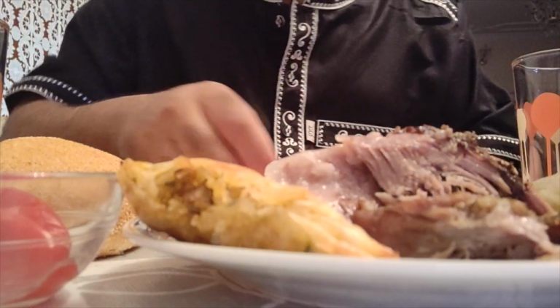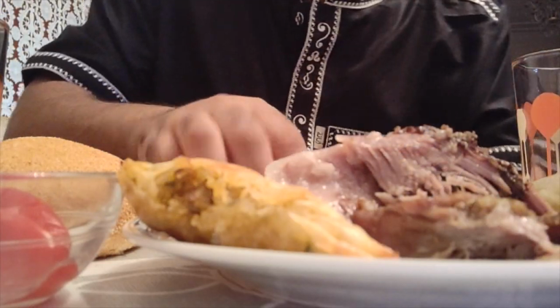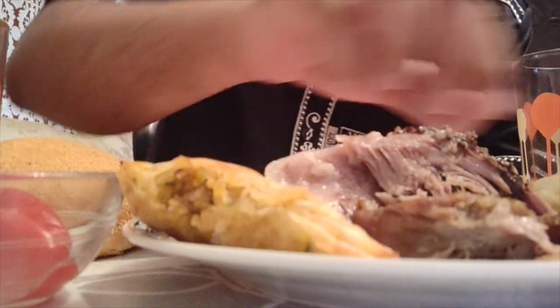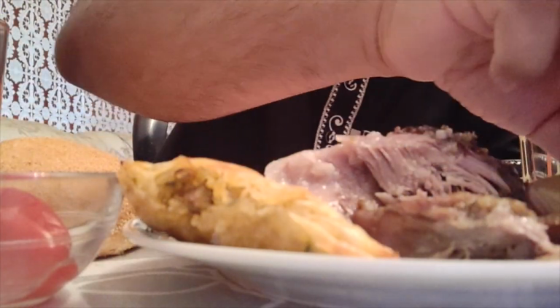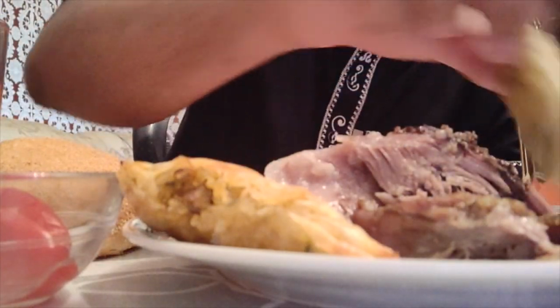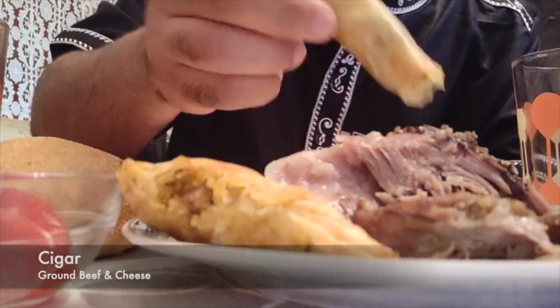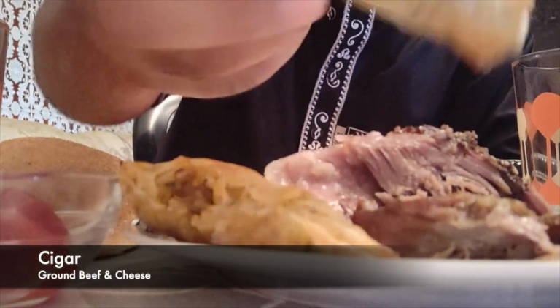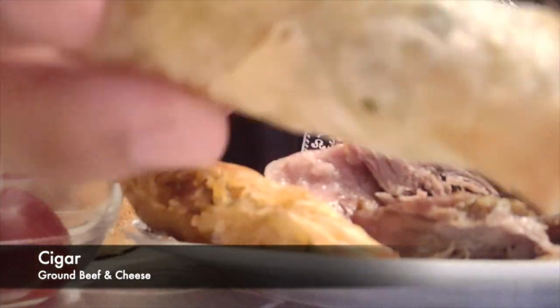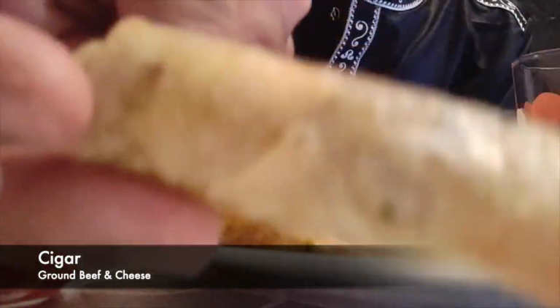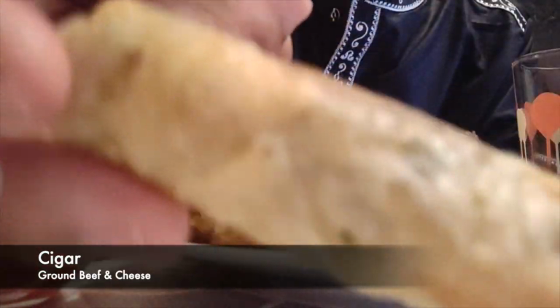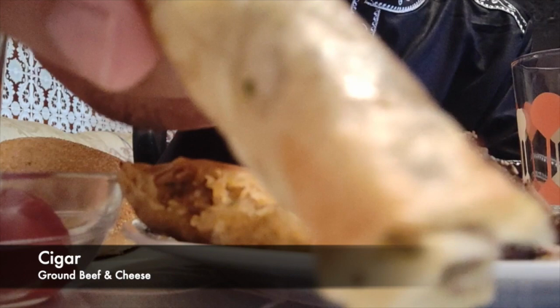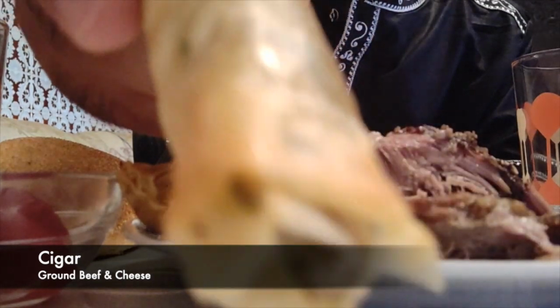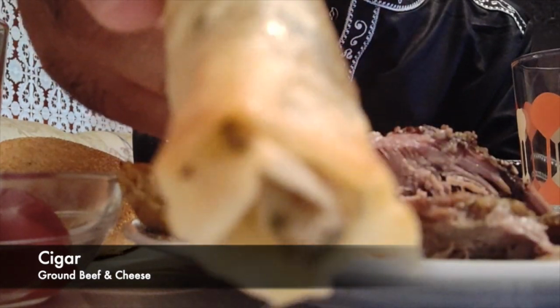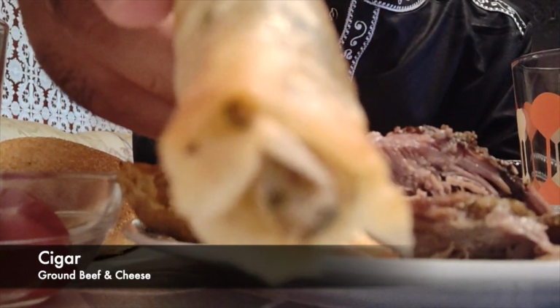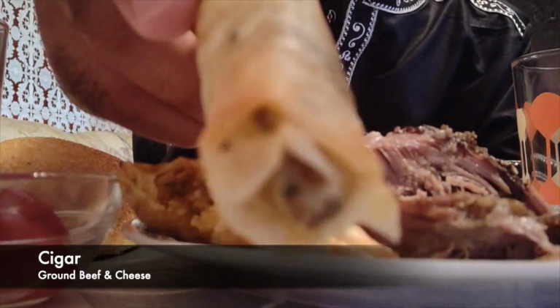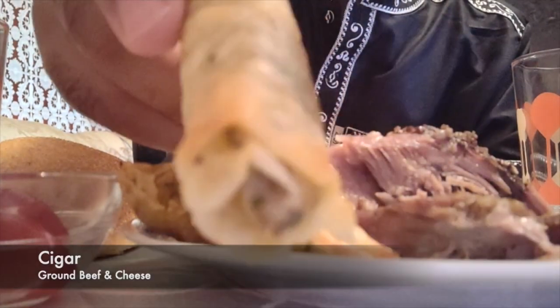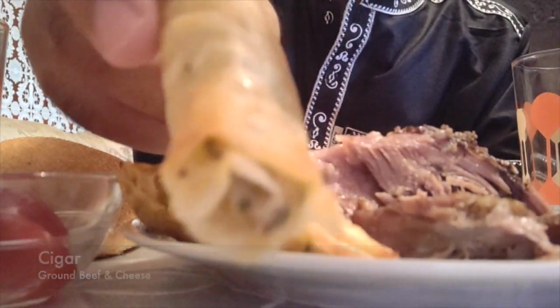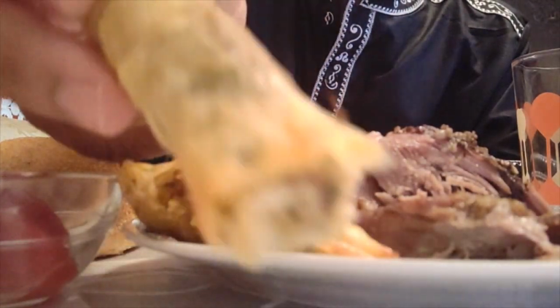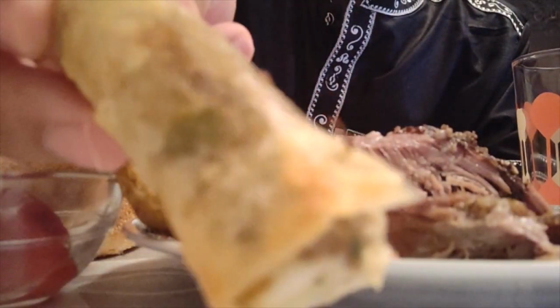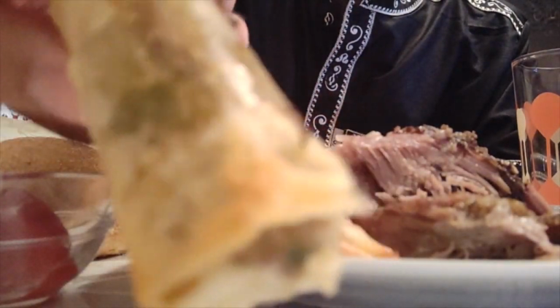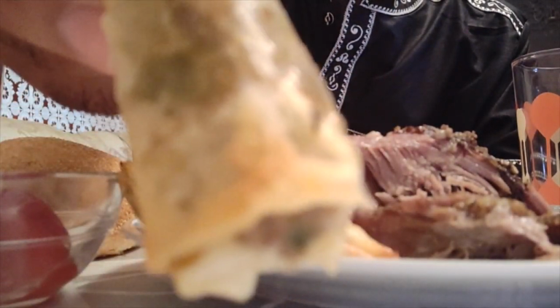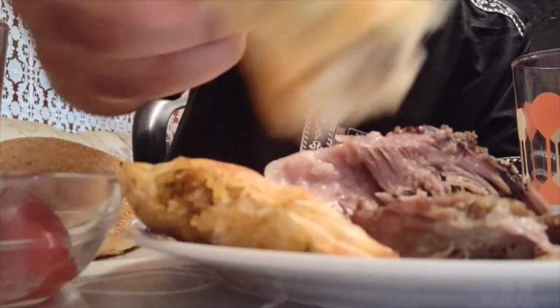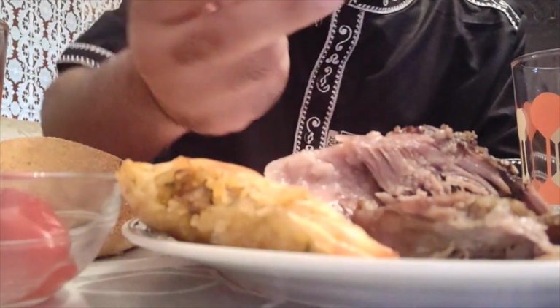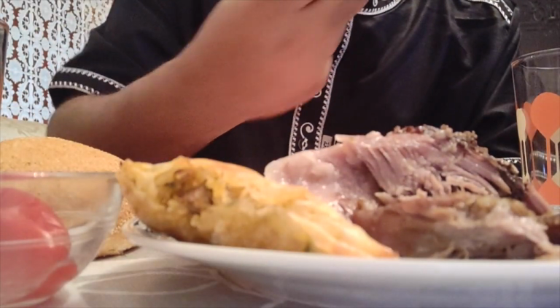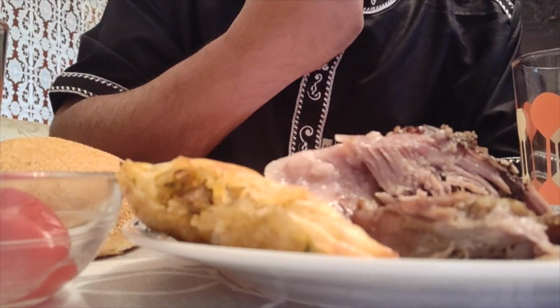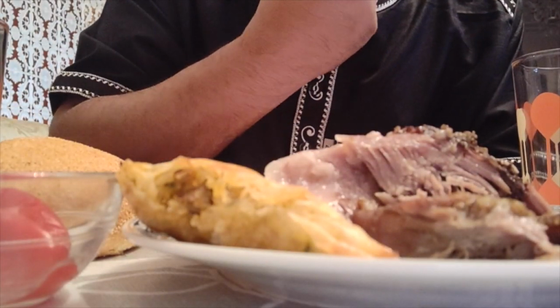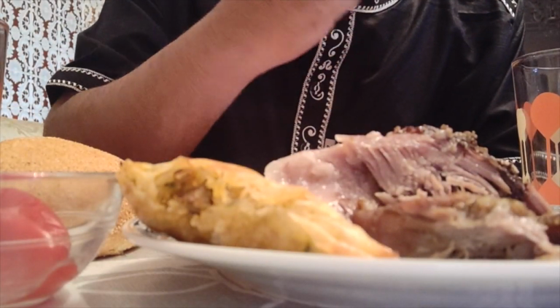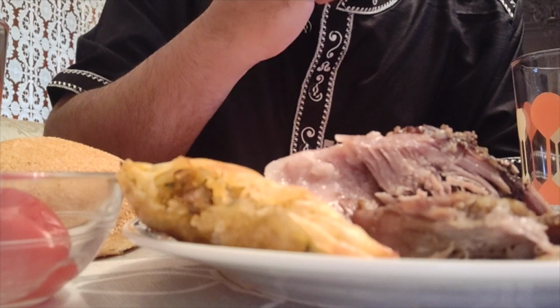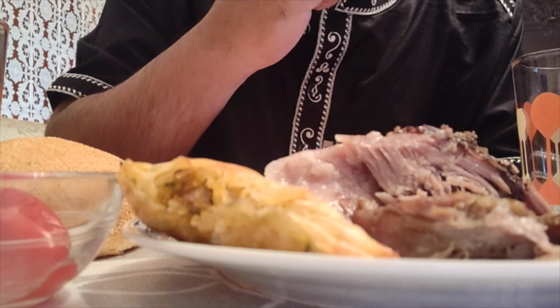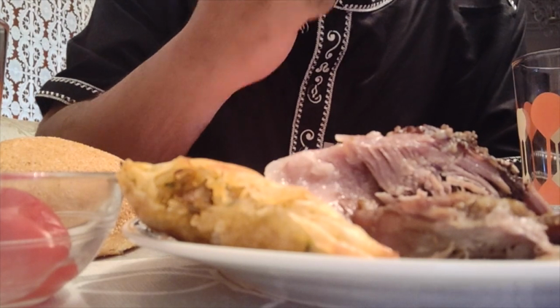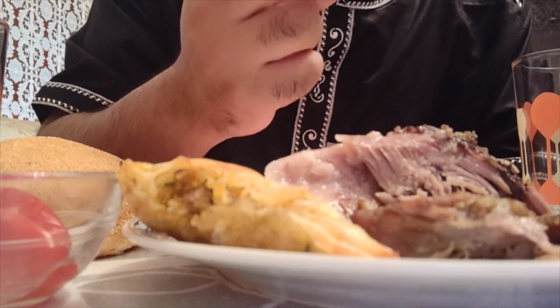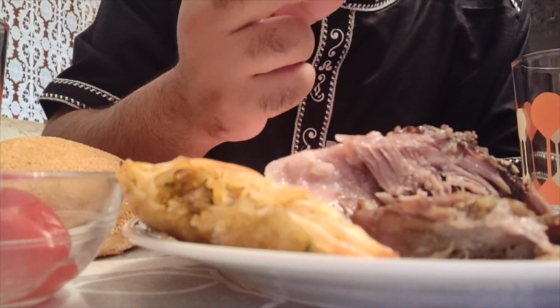The first food item that we're going to try is called a cigar, and I believe that's because of its shape. This is similar to a spring roll but it's stuffed with ground beef and cheese.